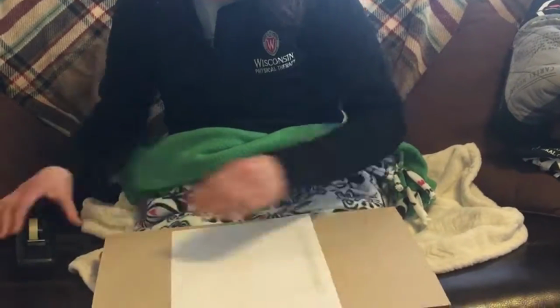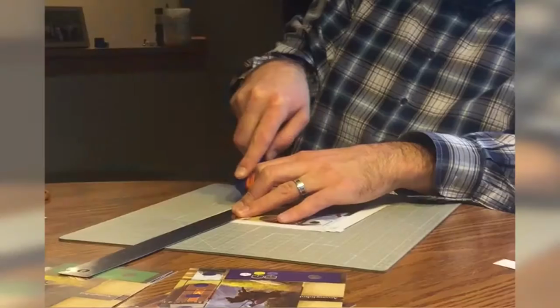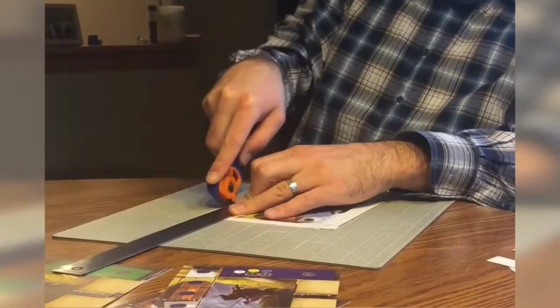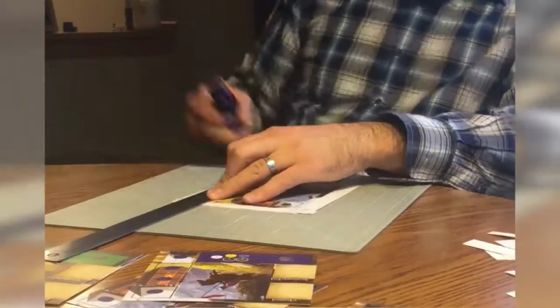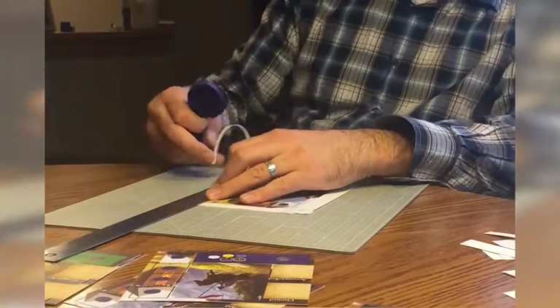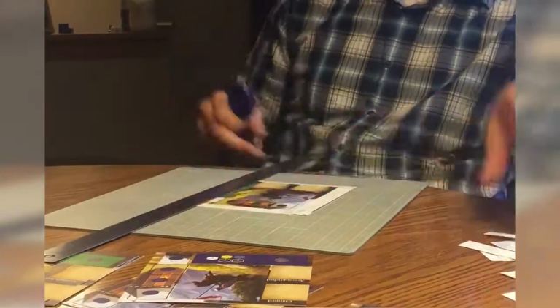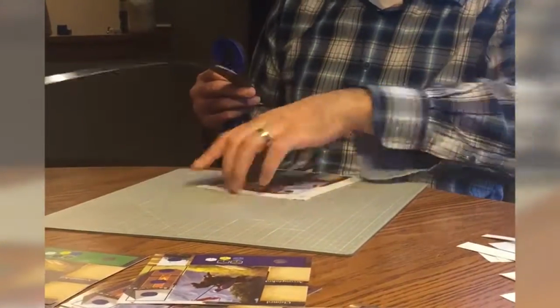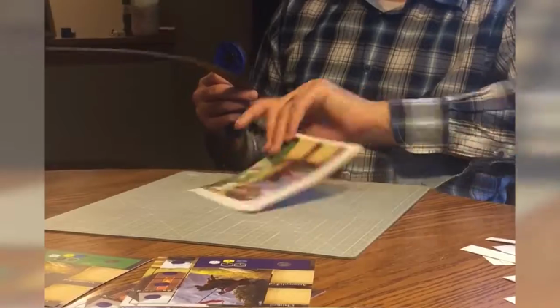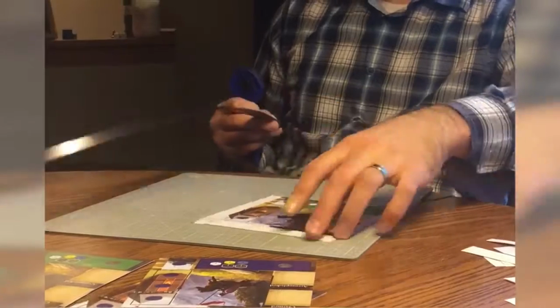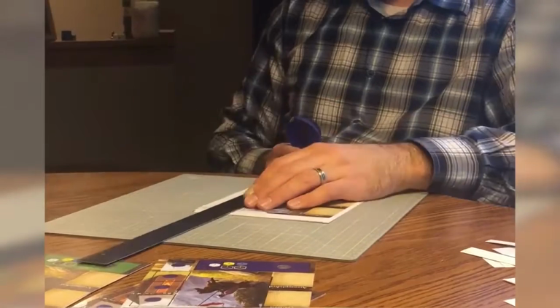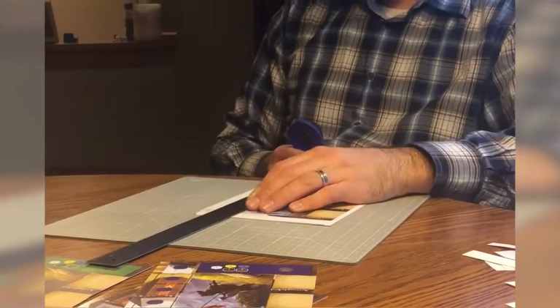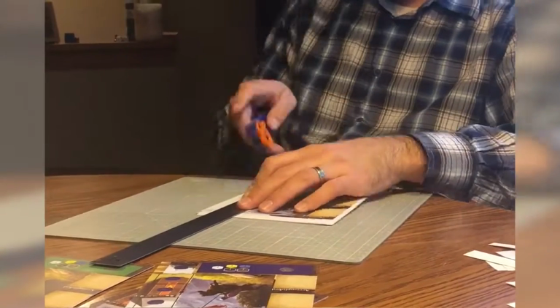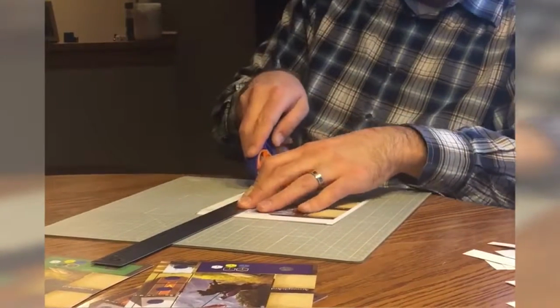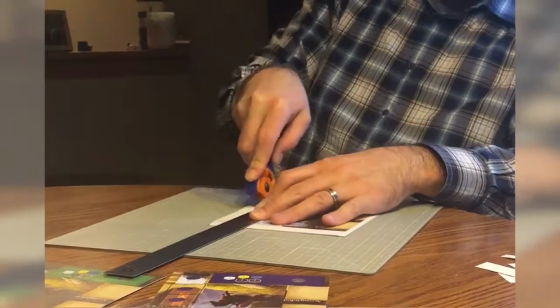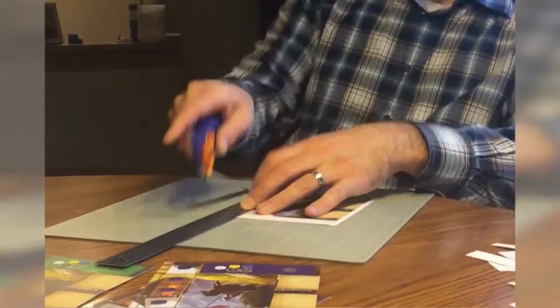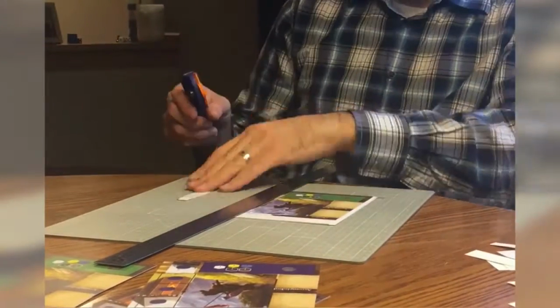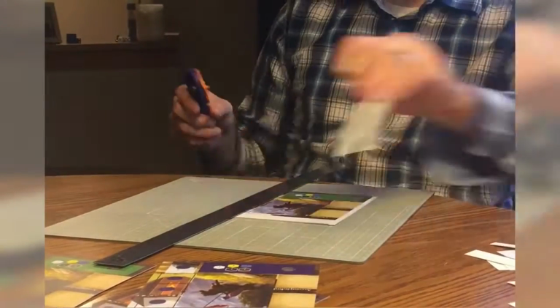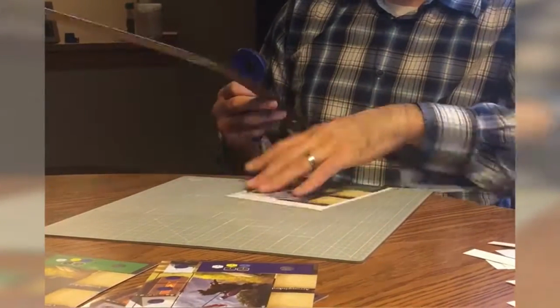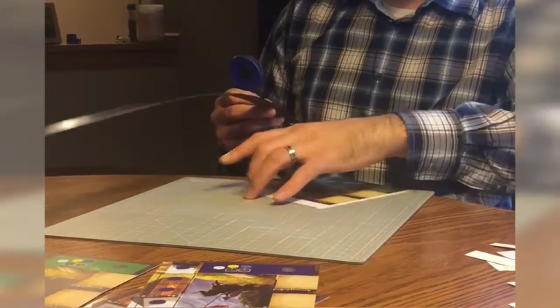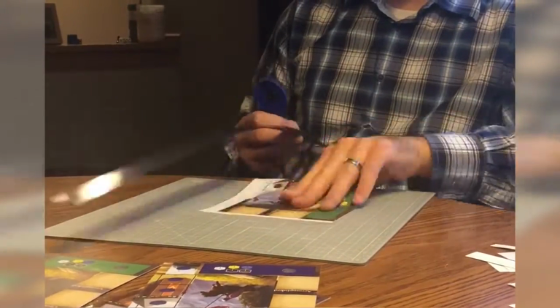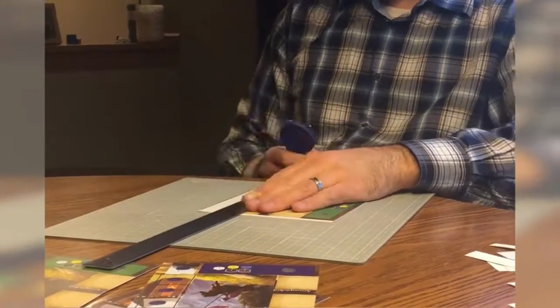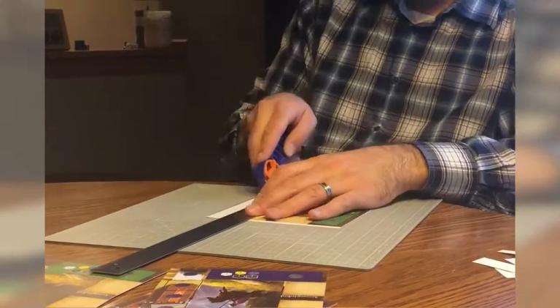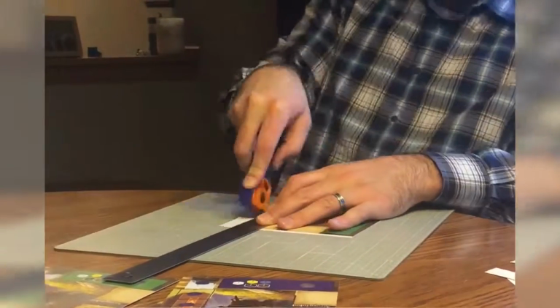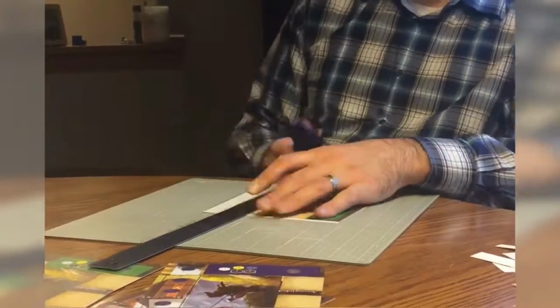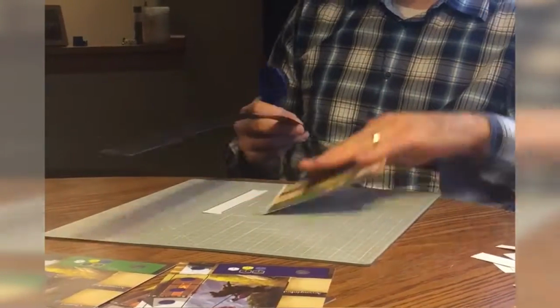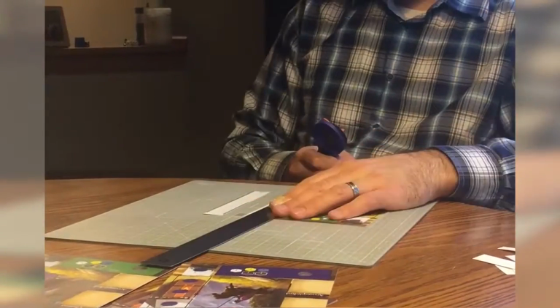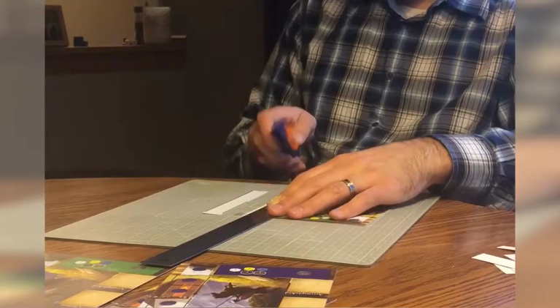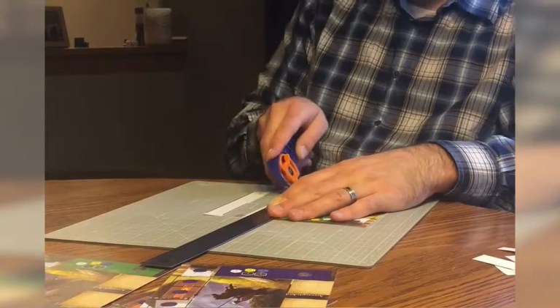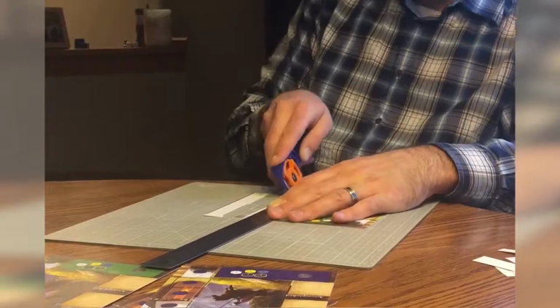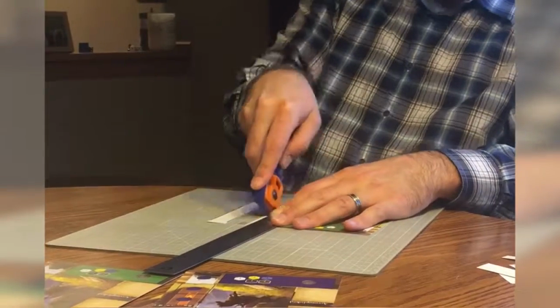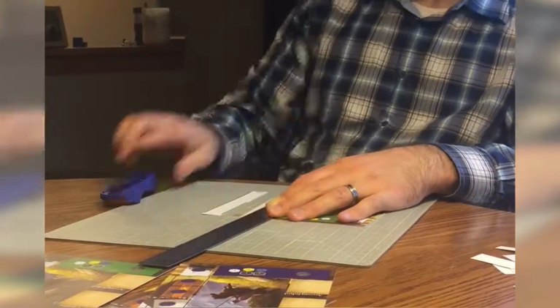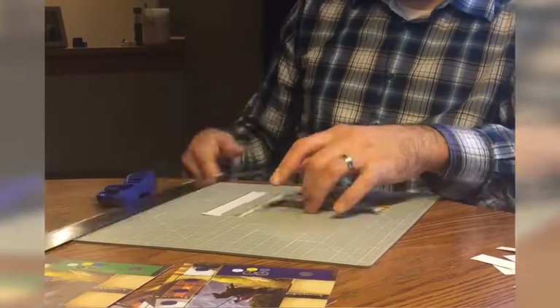Your best friends for this process are a steel ruler, a blade steady, and a rotary cutter along with a self-healing mat.